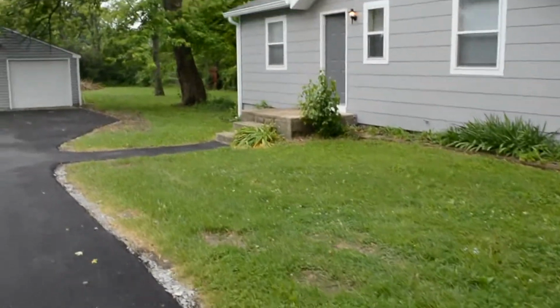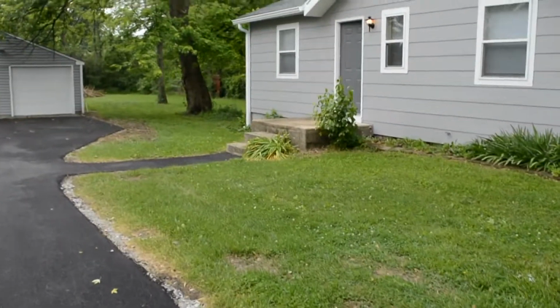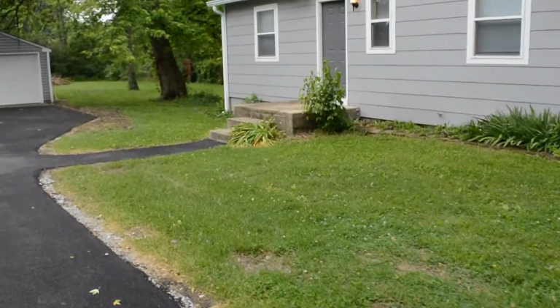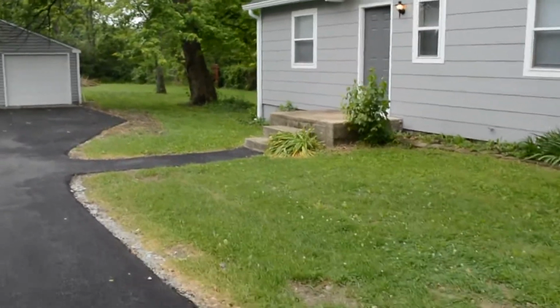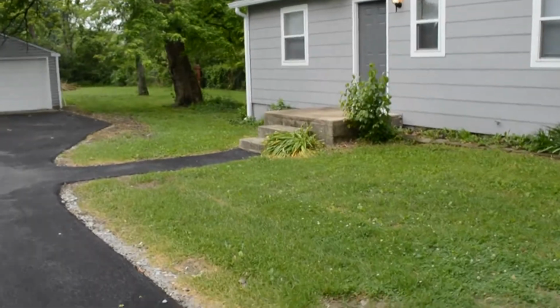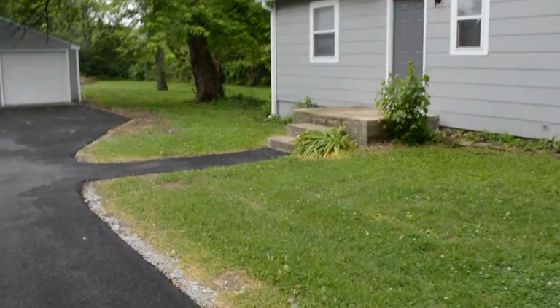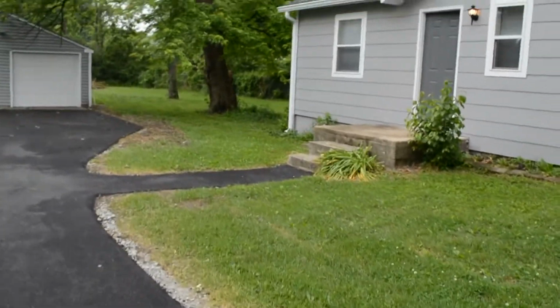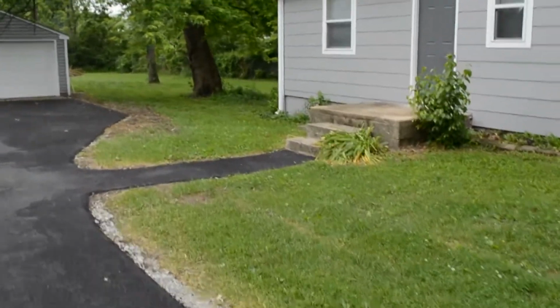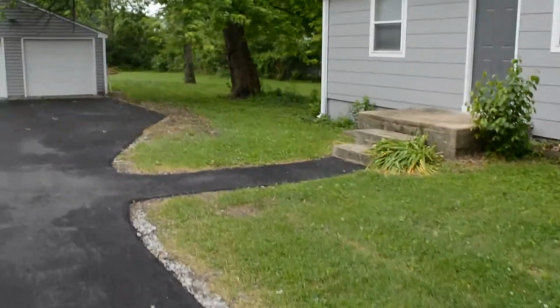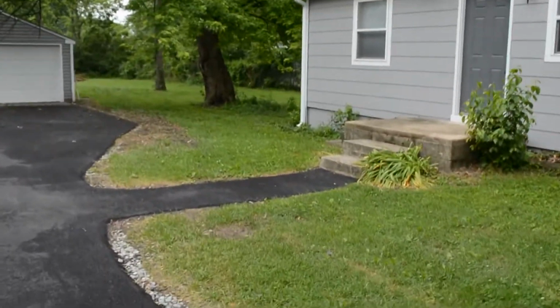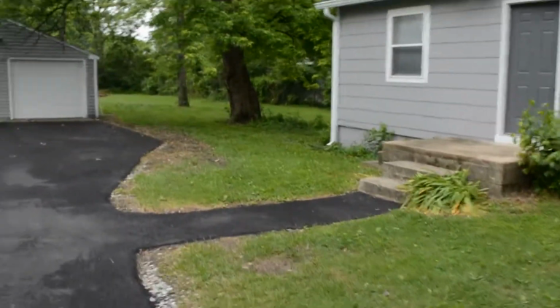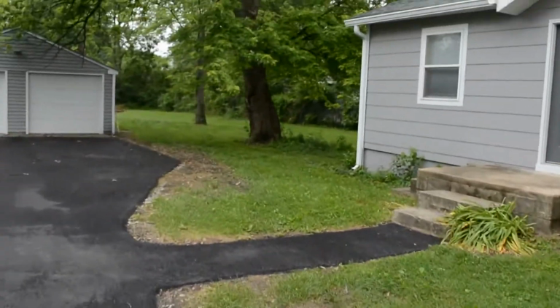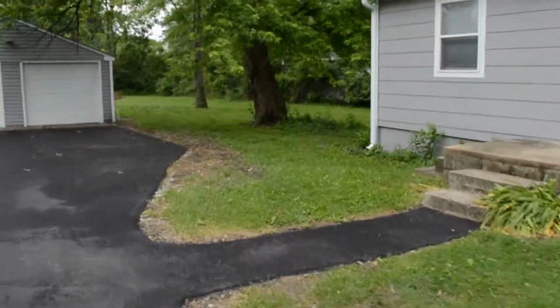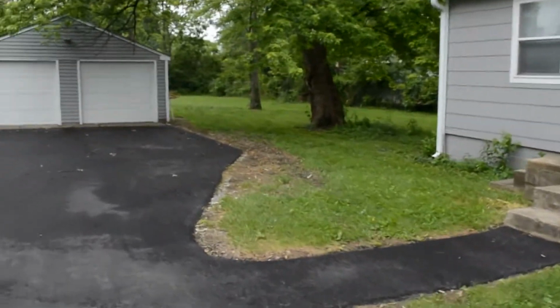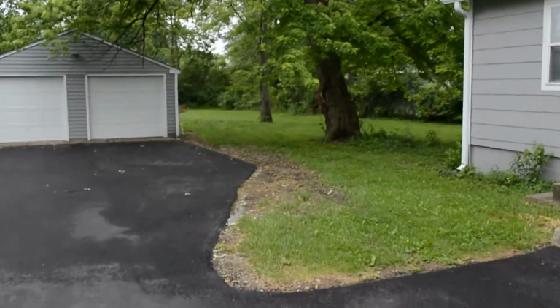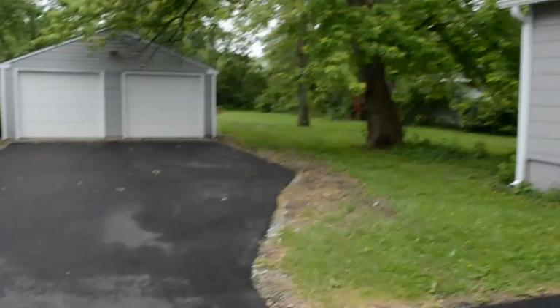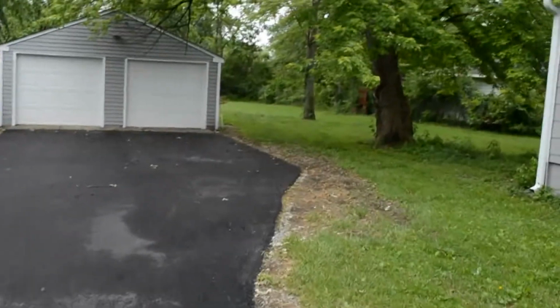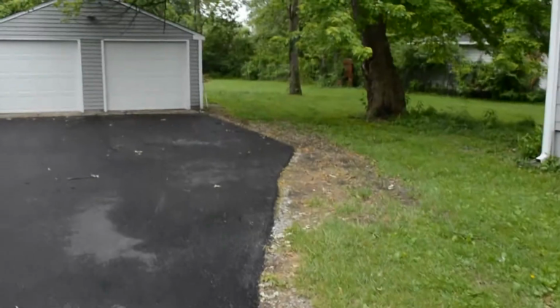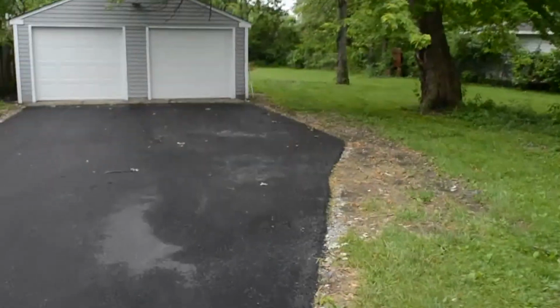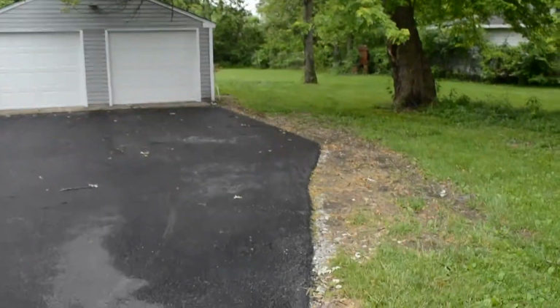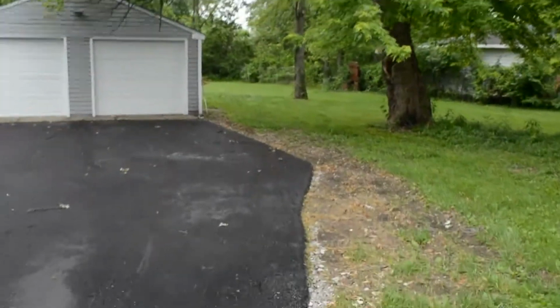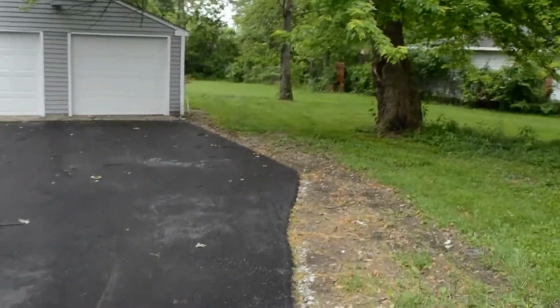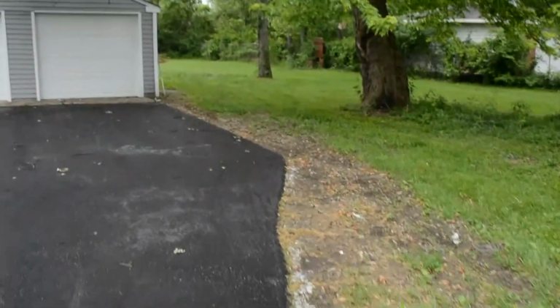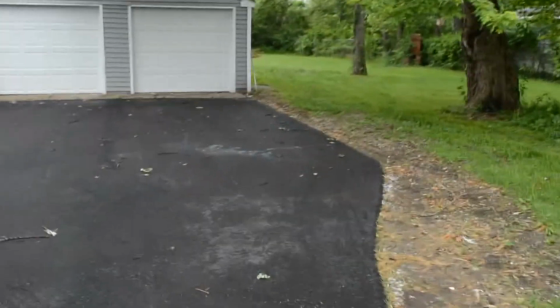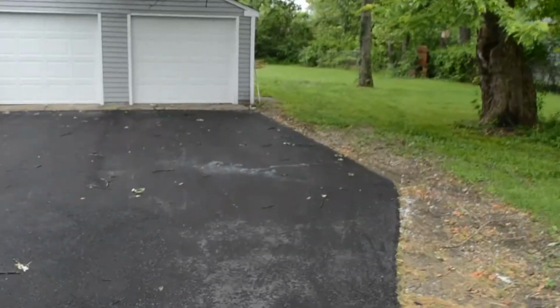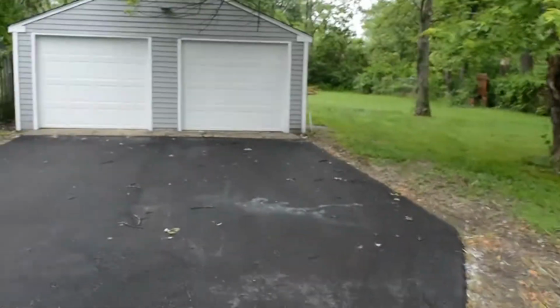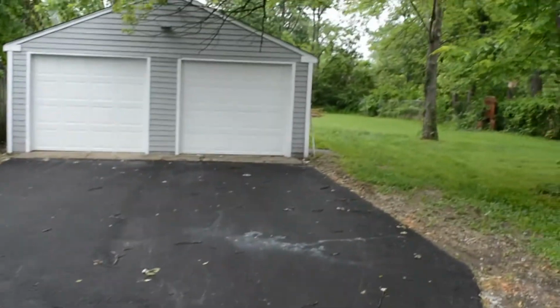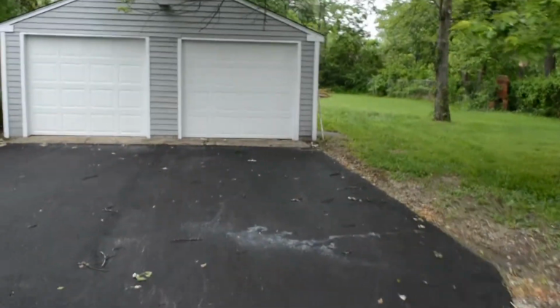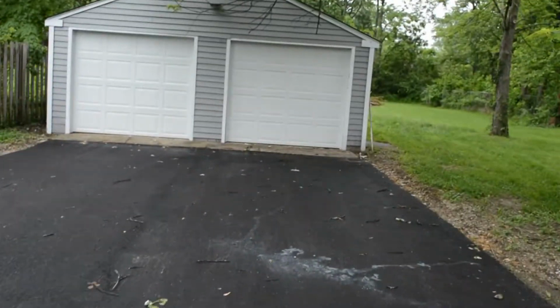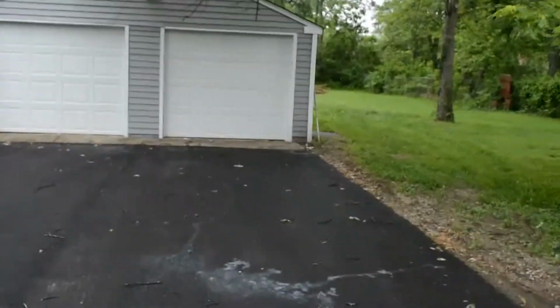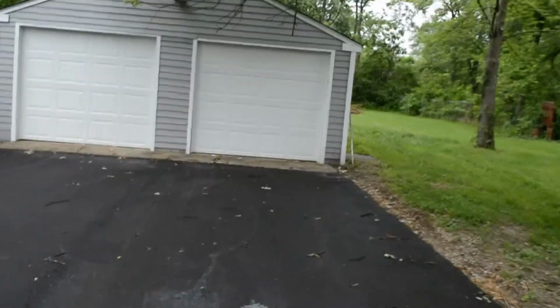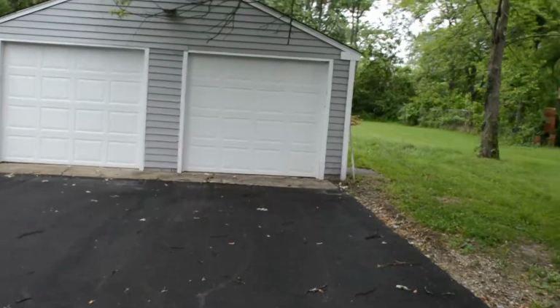It's got a really nice spacious yard back here. Nice quiet neighborhood. I'll show you the garage first.